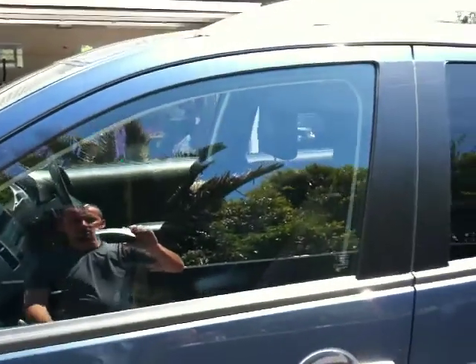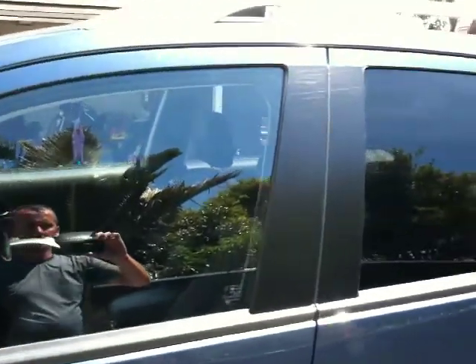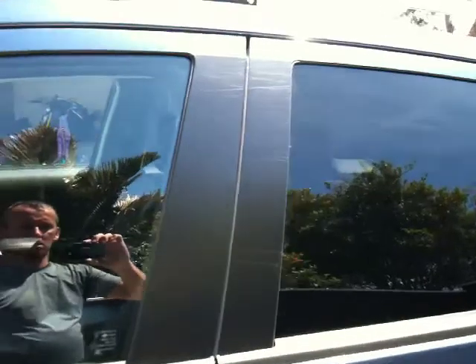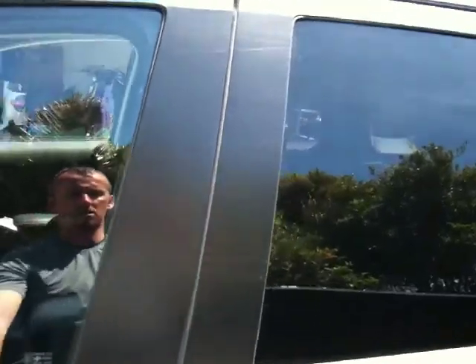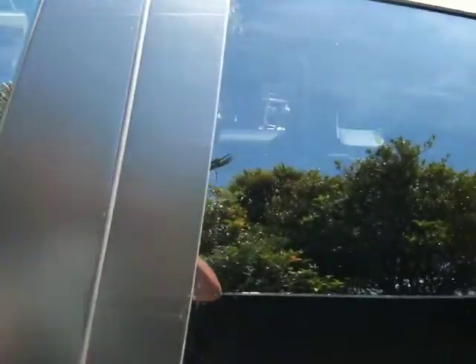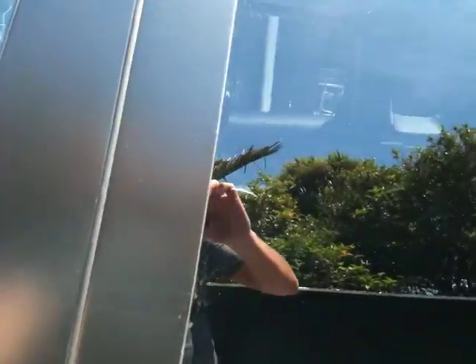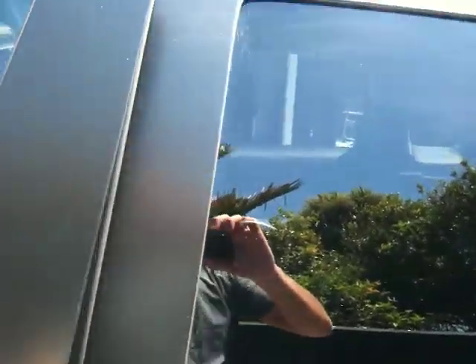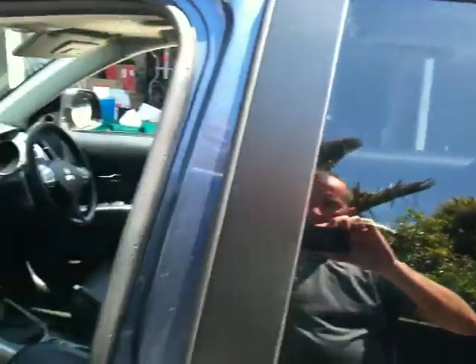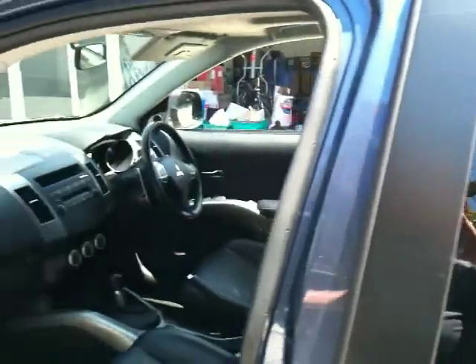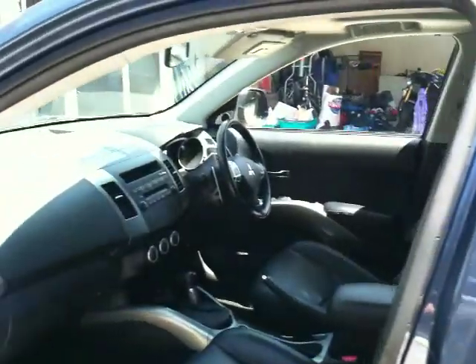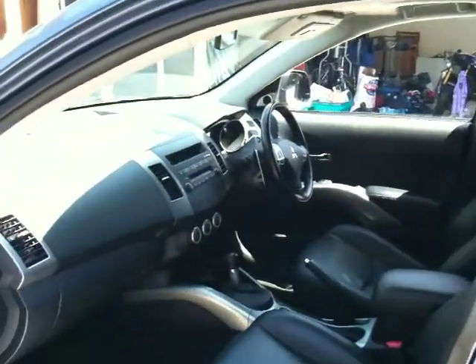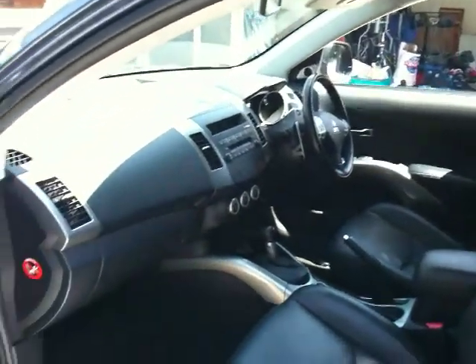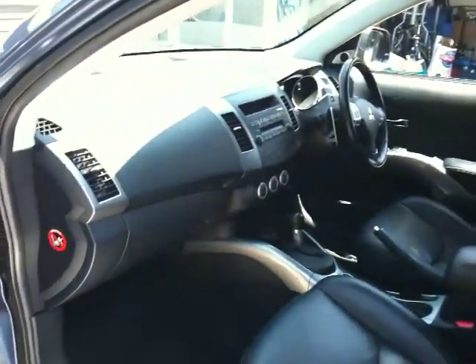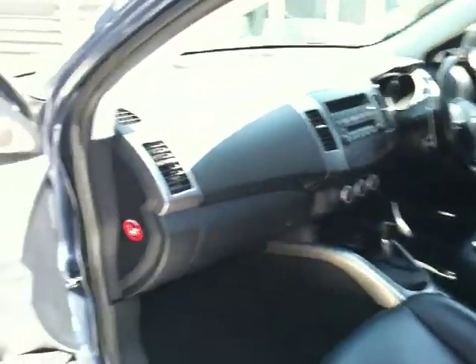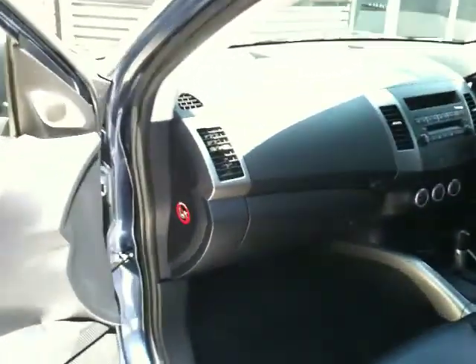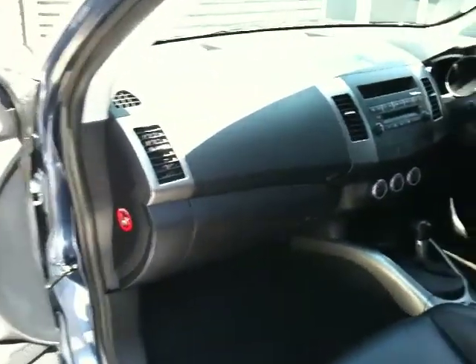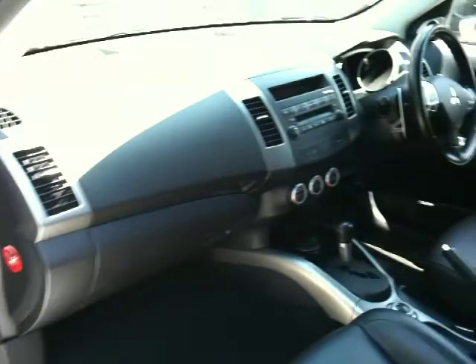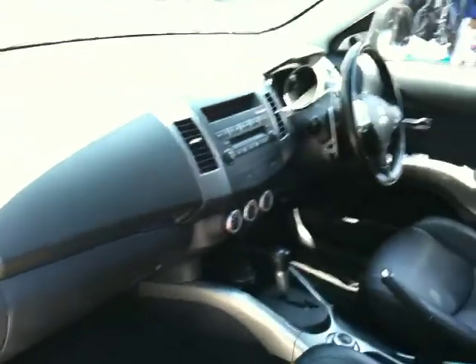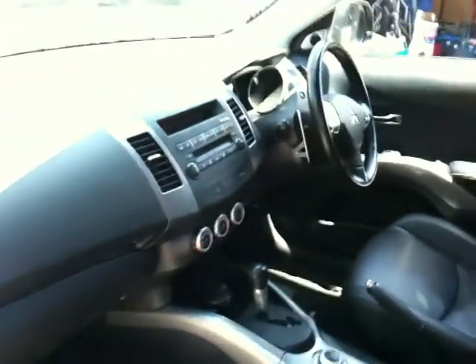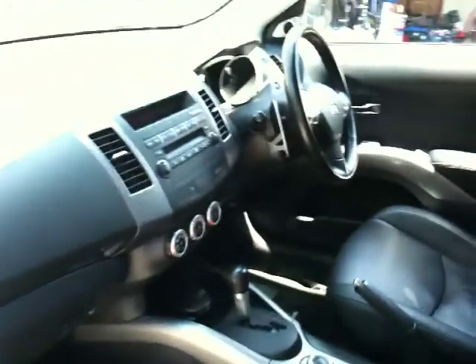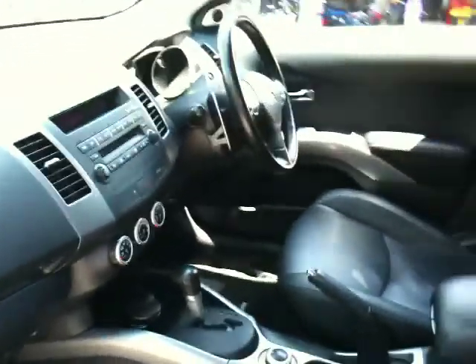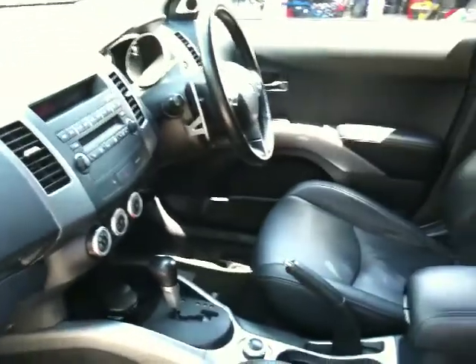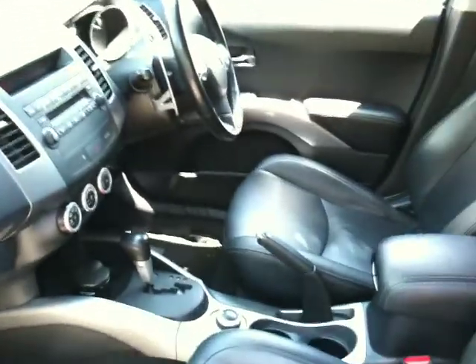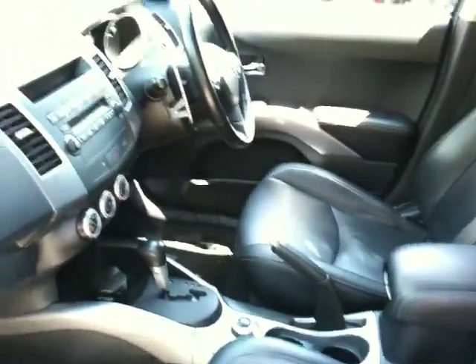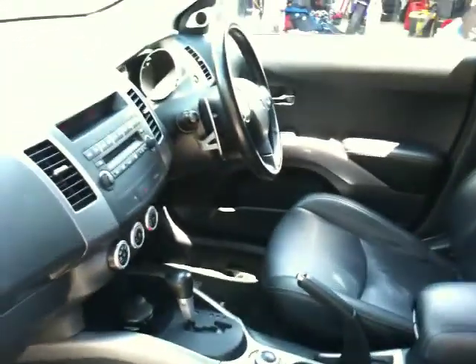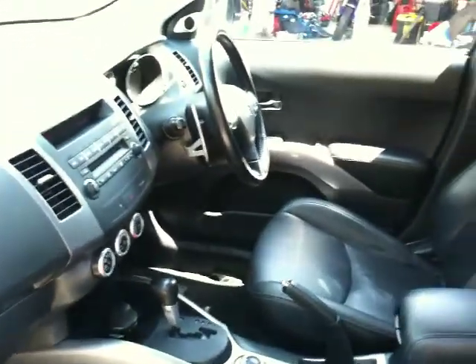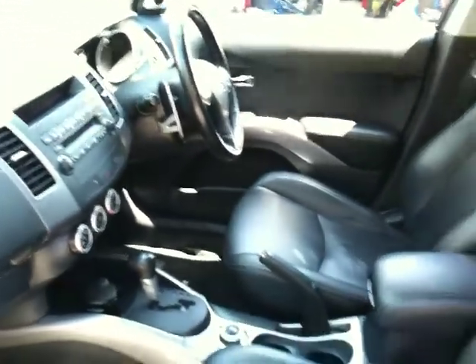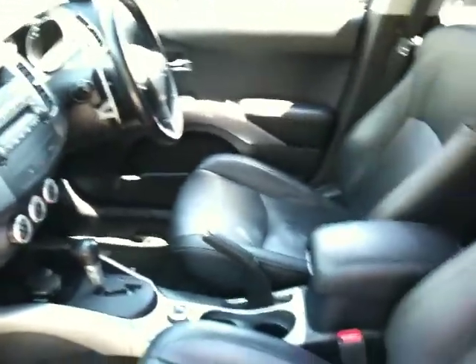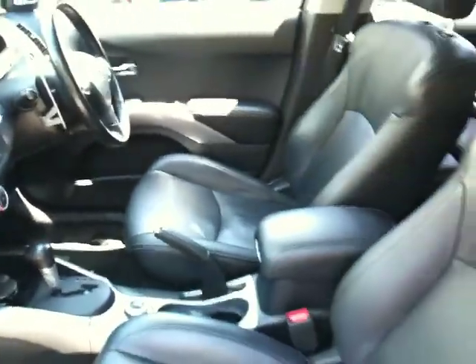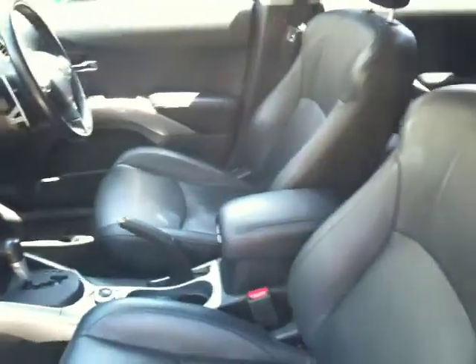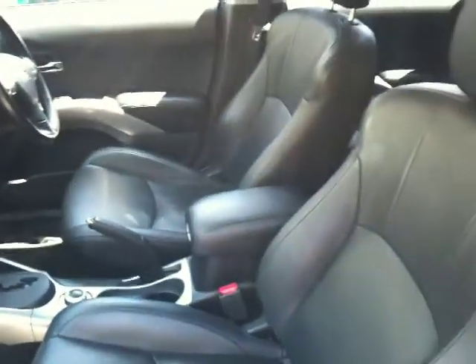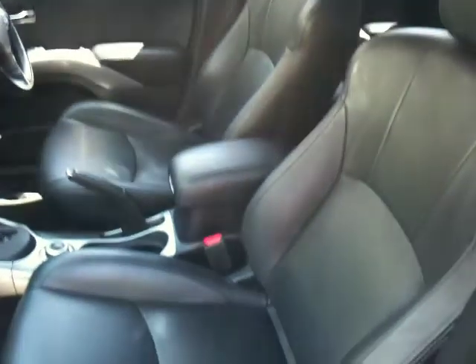Inside it's quite good. It's all neat and tidy inside. The leather's still real good.